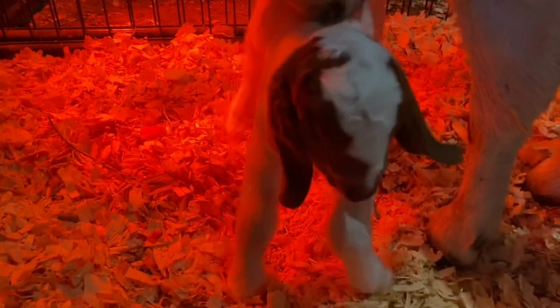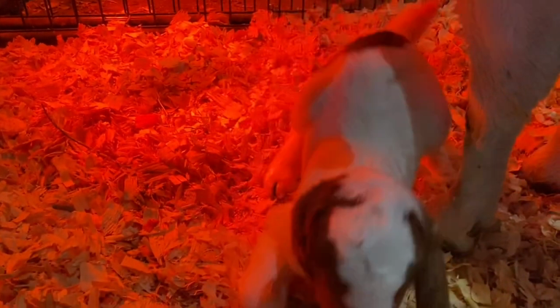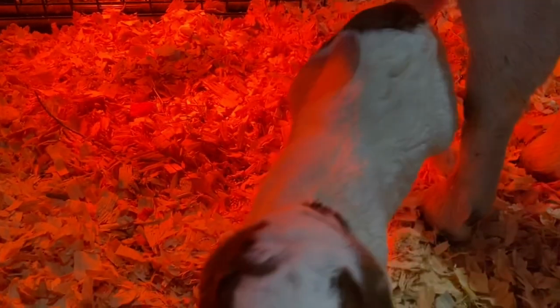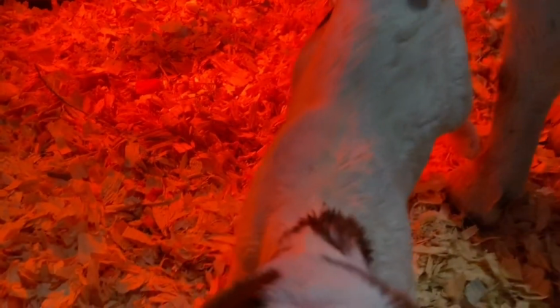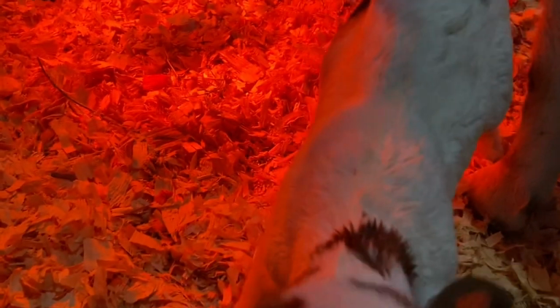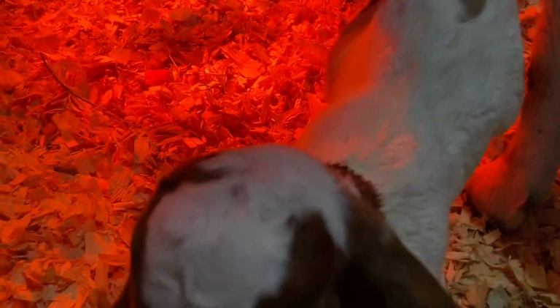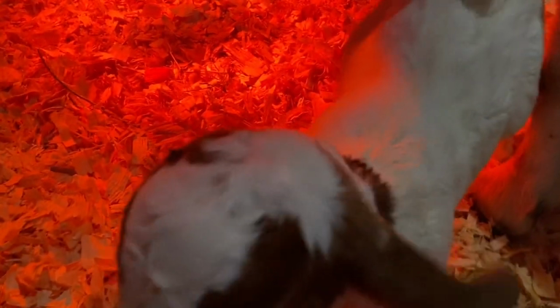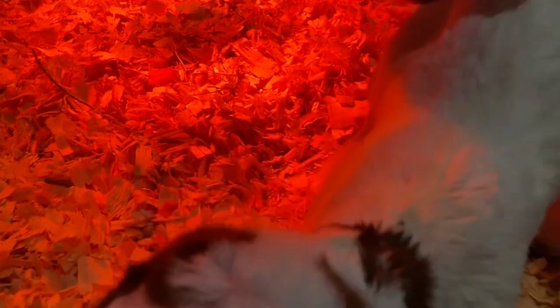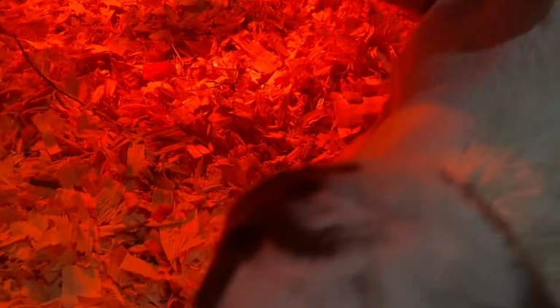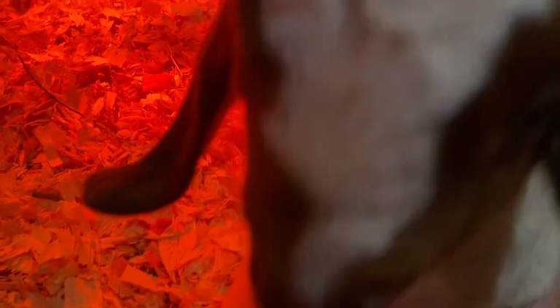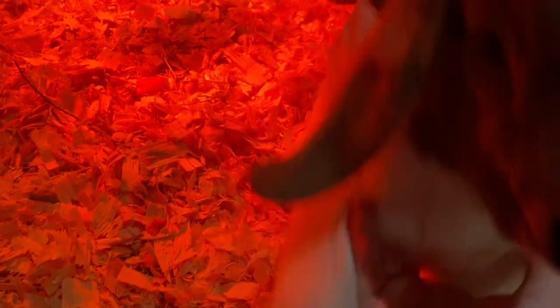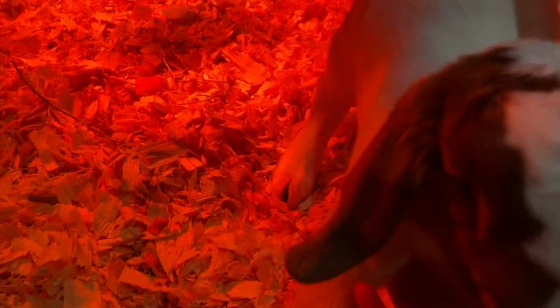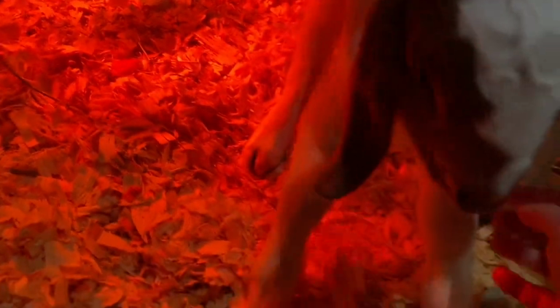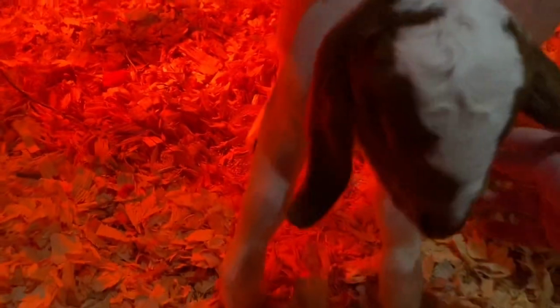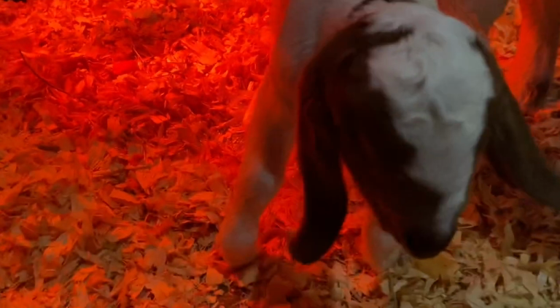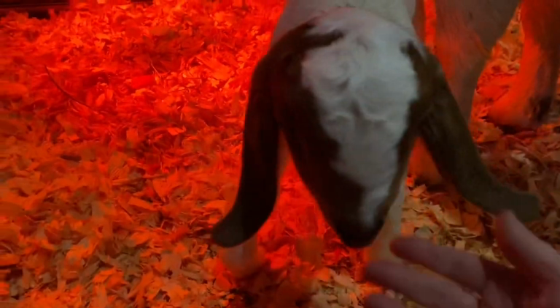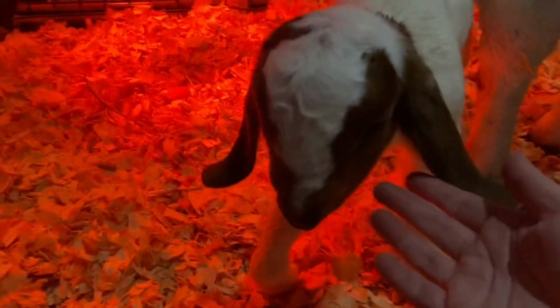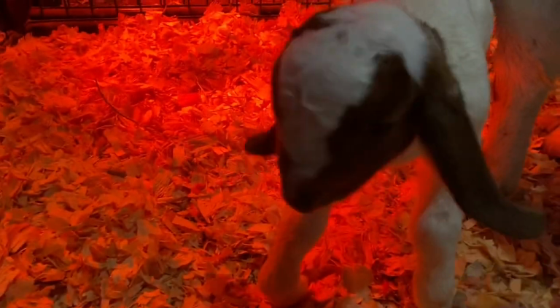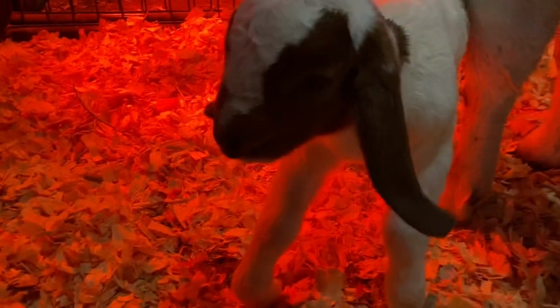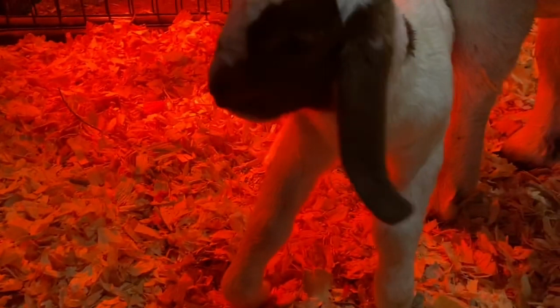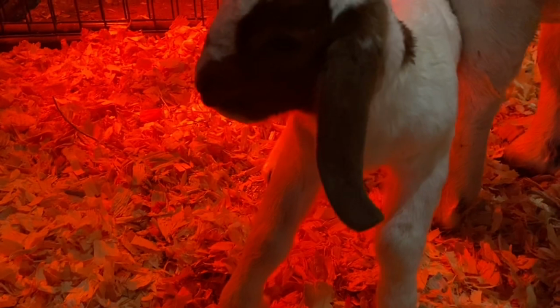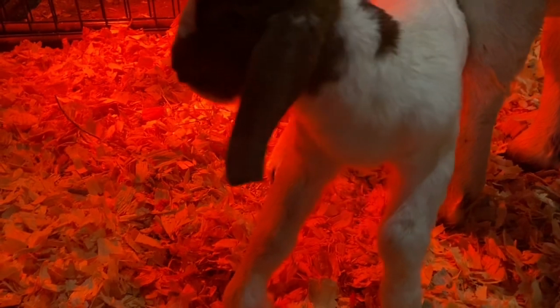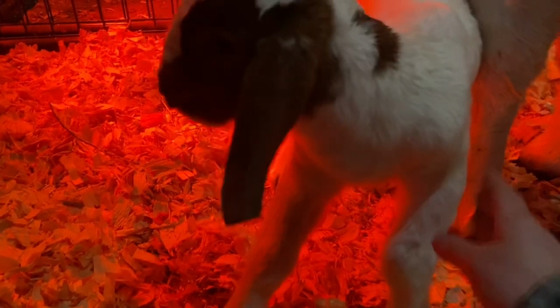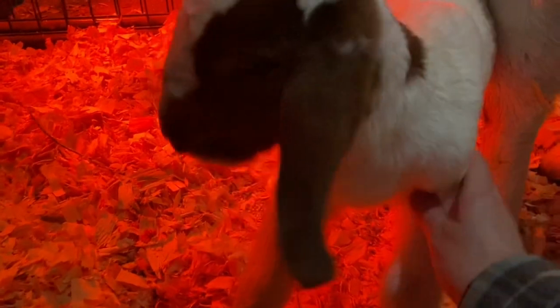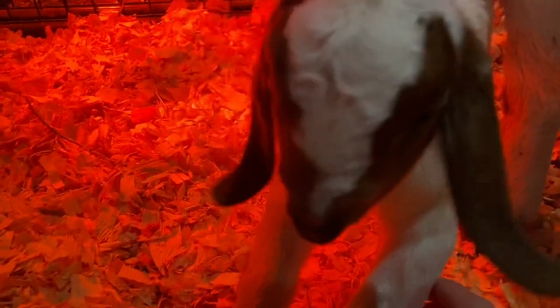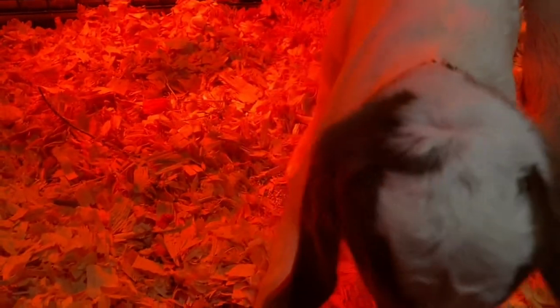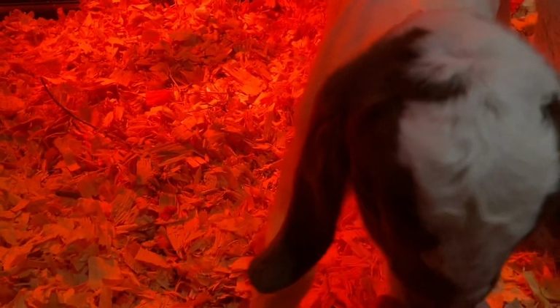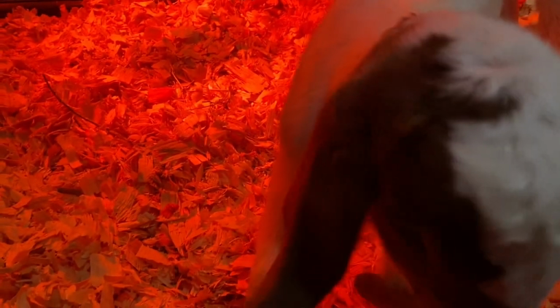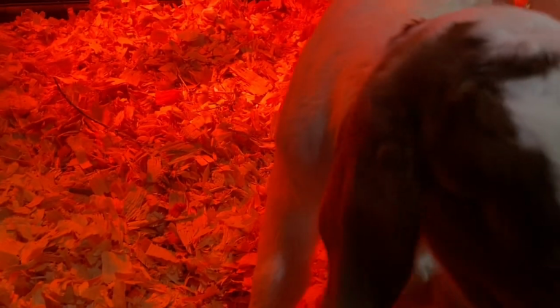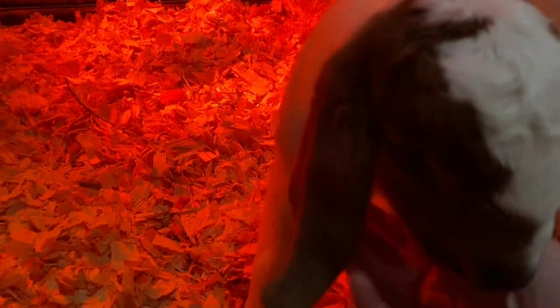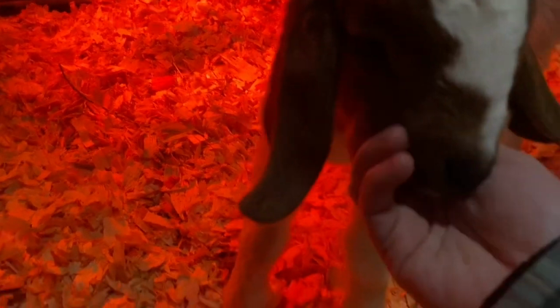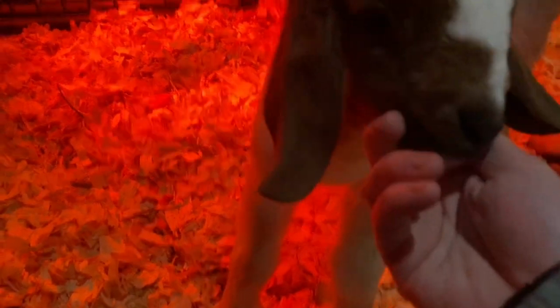She just needs to practice getting up and build her strength, and then she should be fine. Oh, aren't you precious?